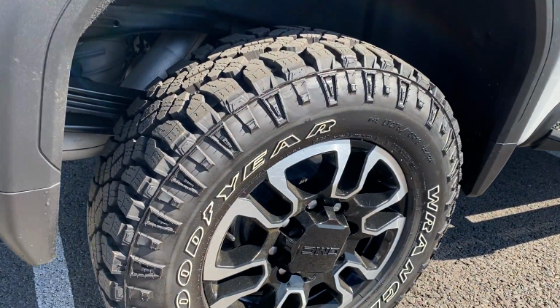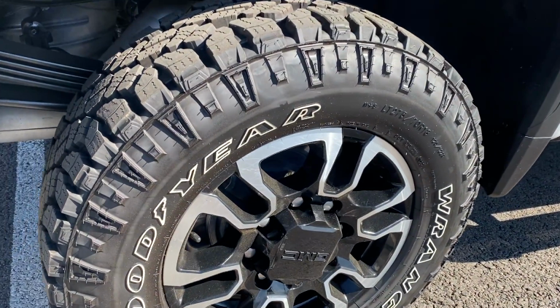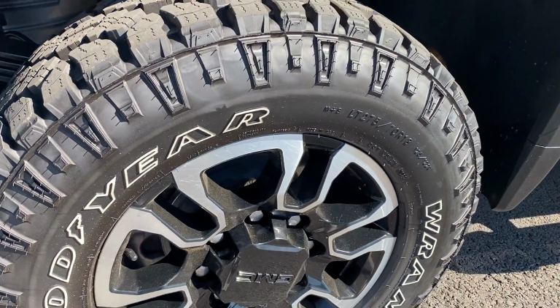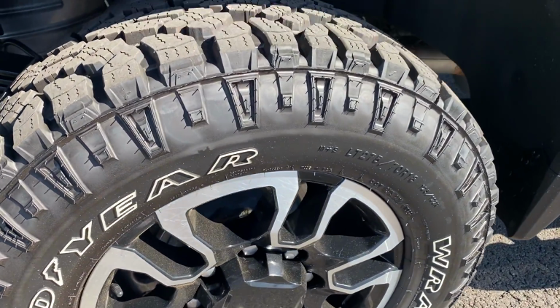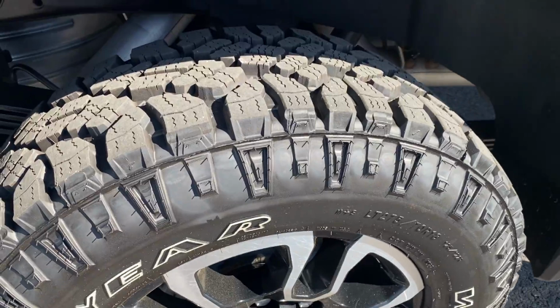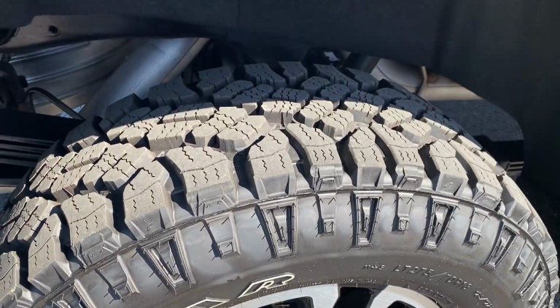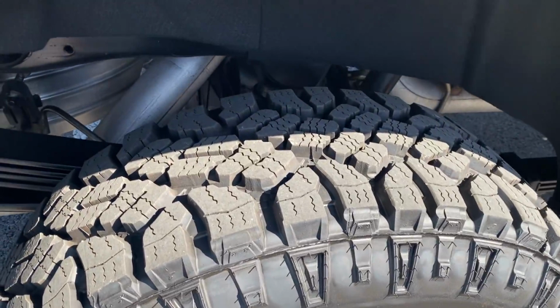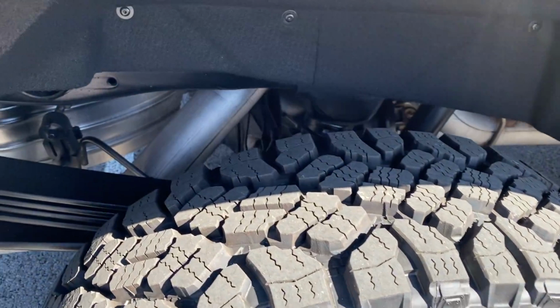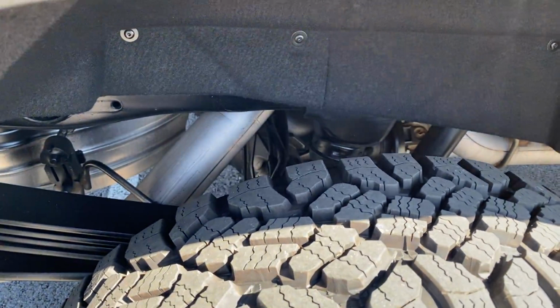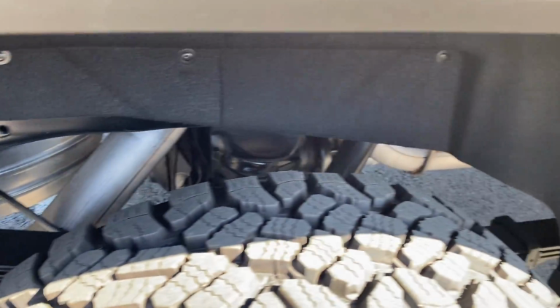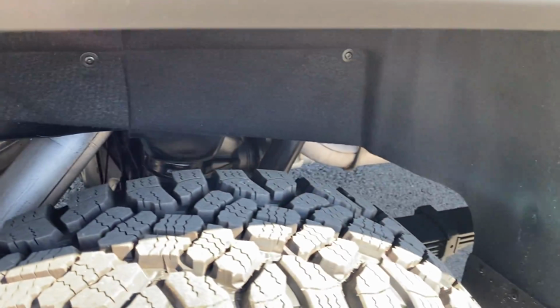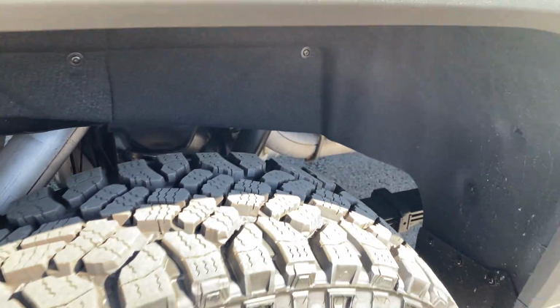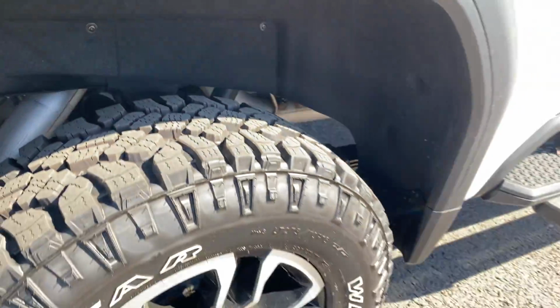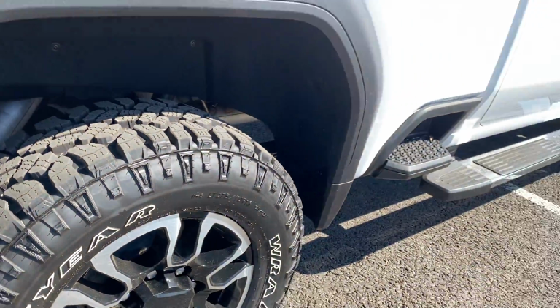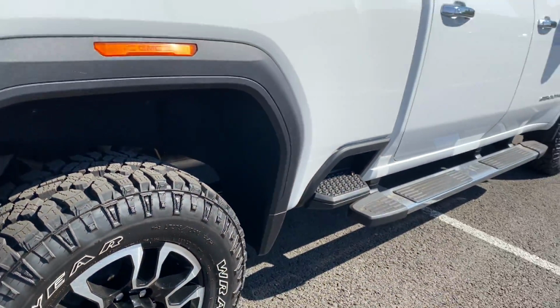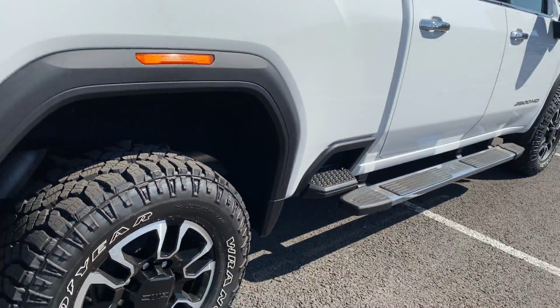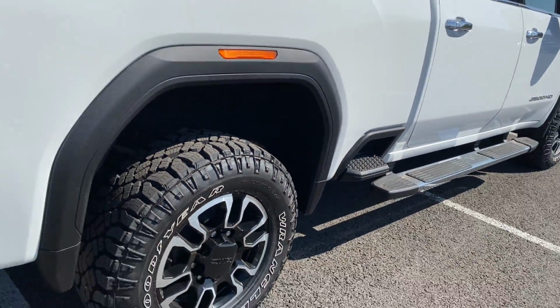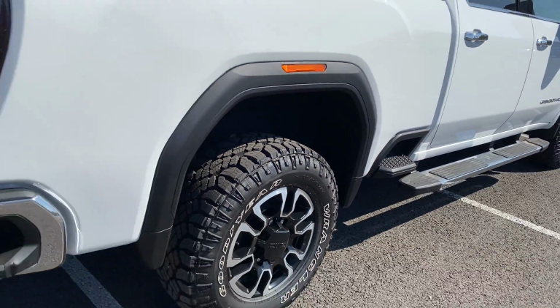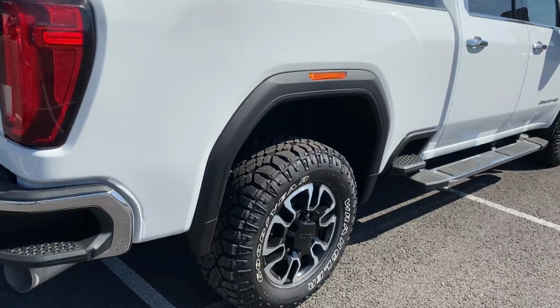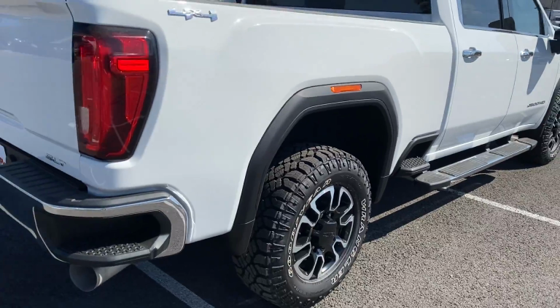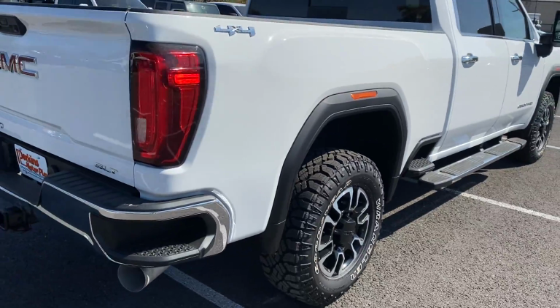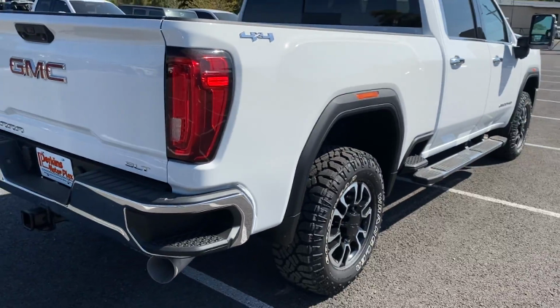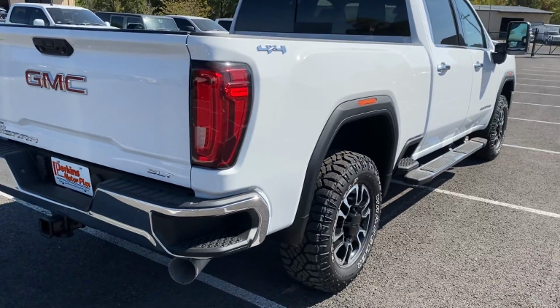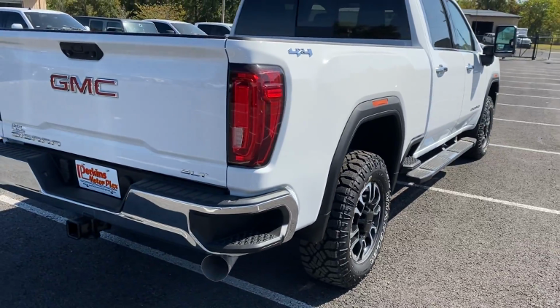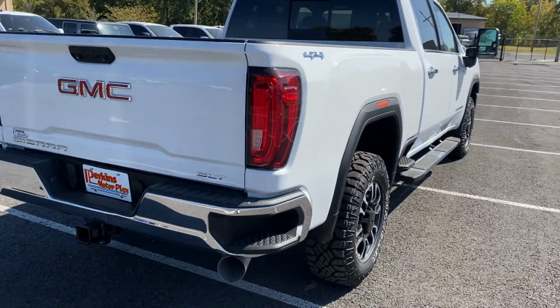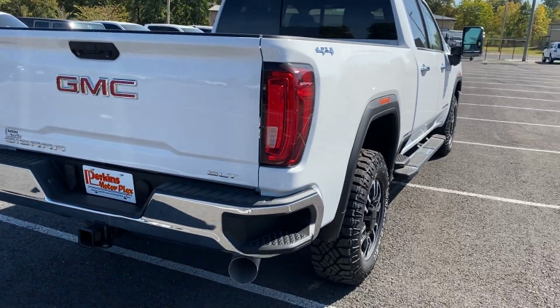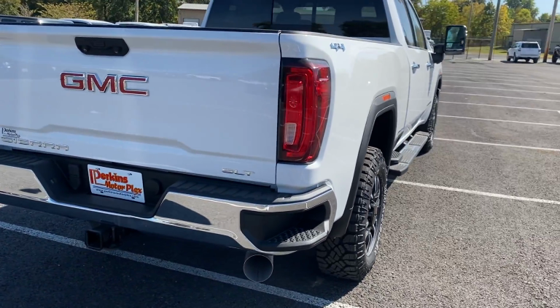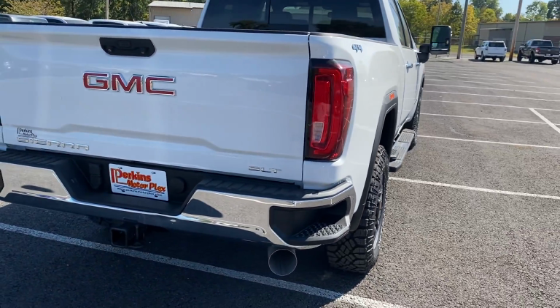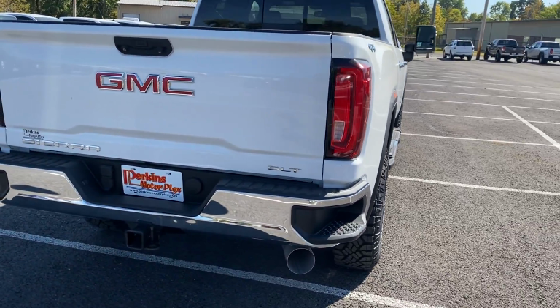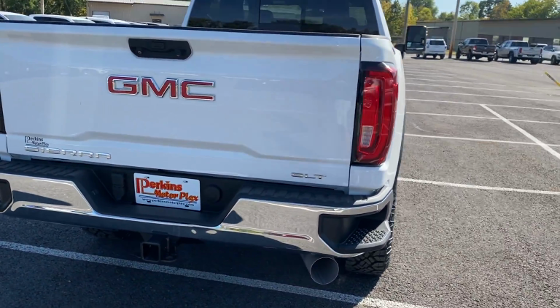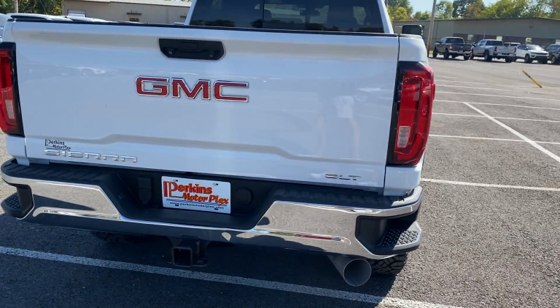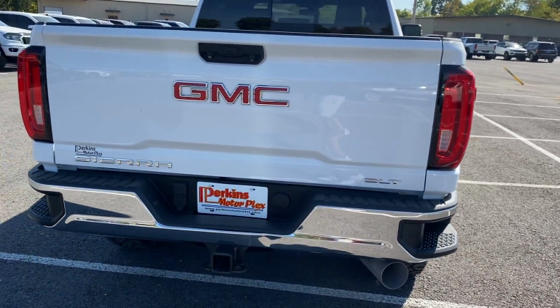Another good look at those wheels and tires and some of the undercarriage as well. Back tail lights look good, no cracks or condensation in those. Rear bumper looks good.